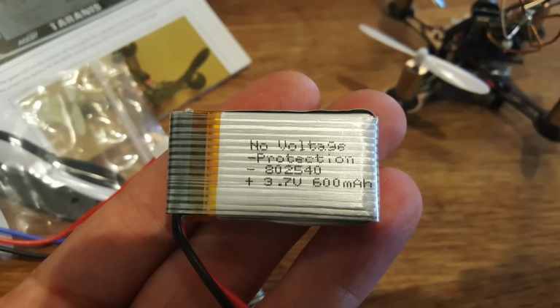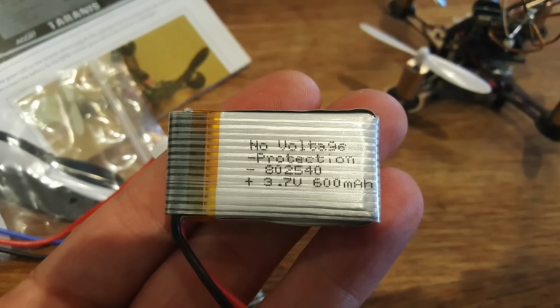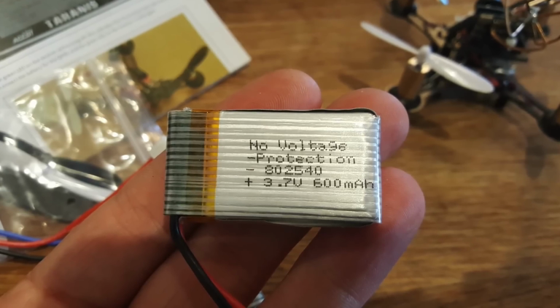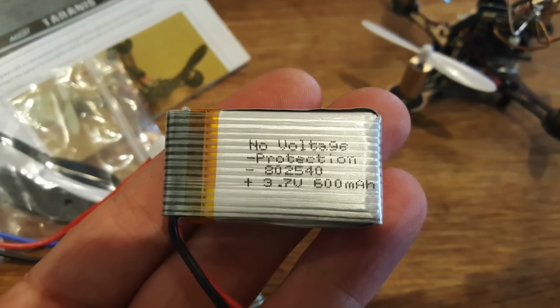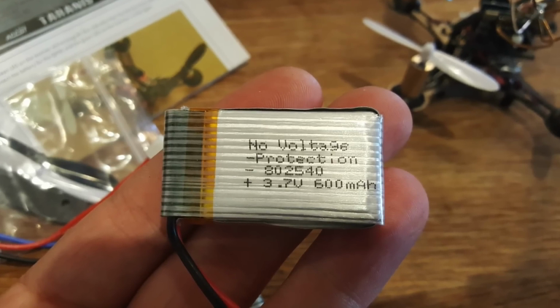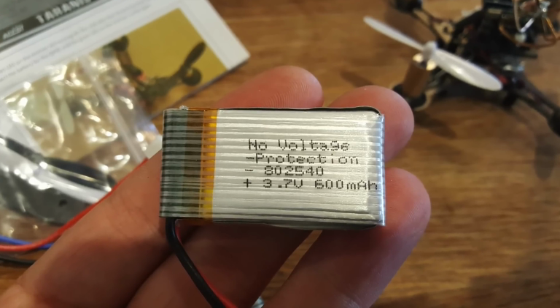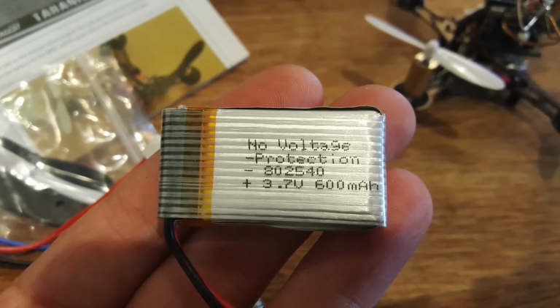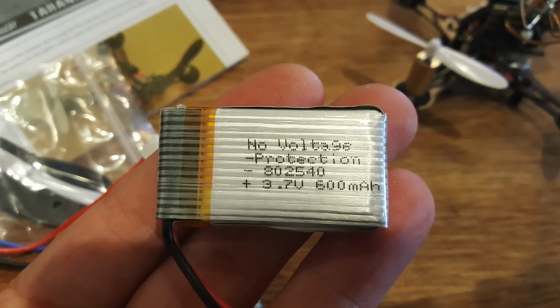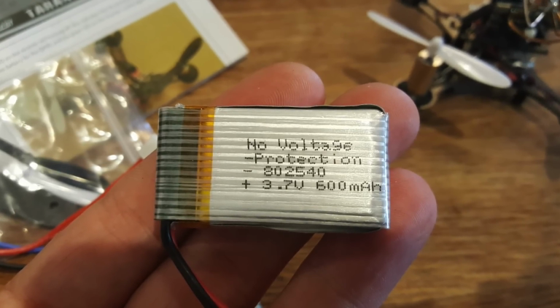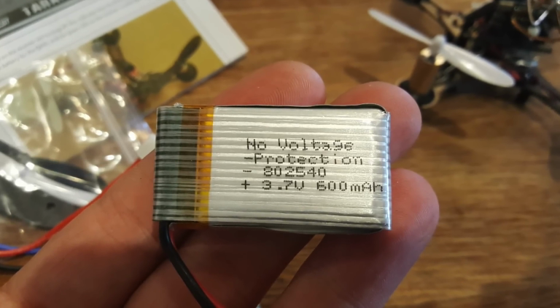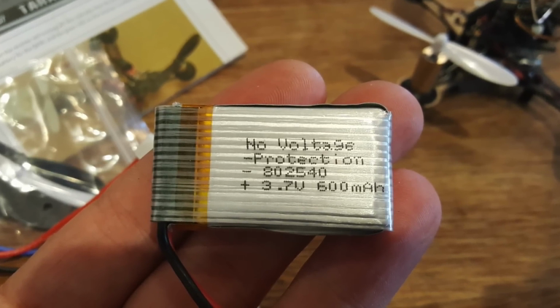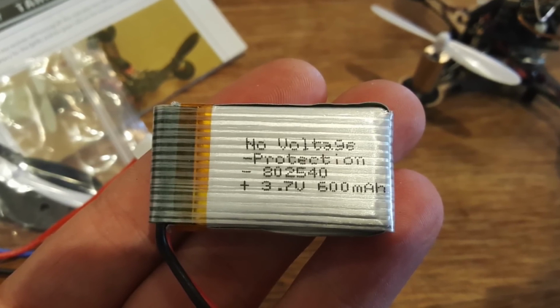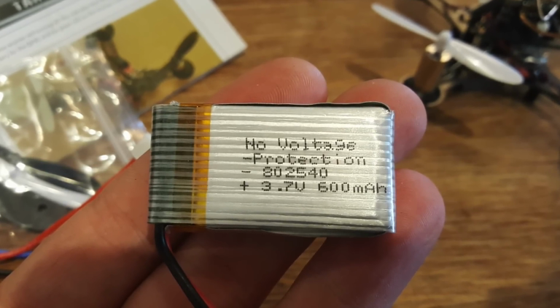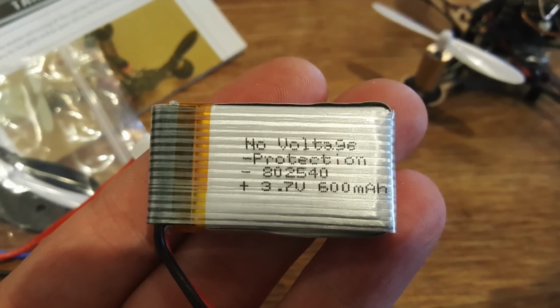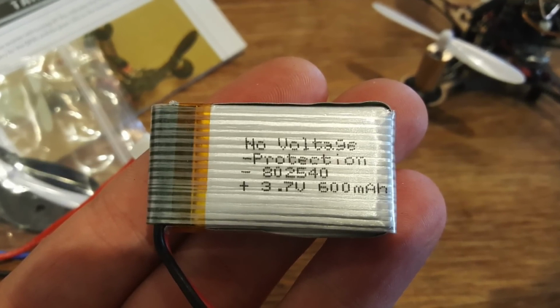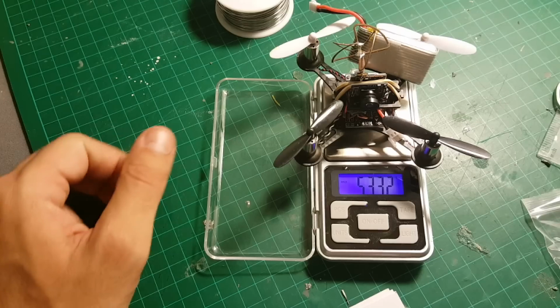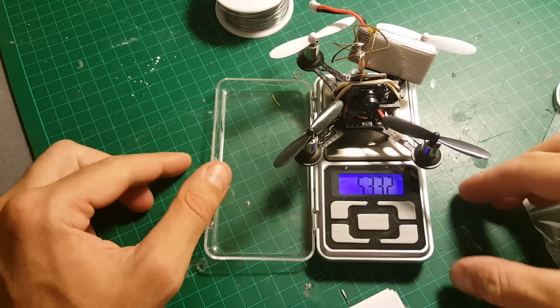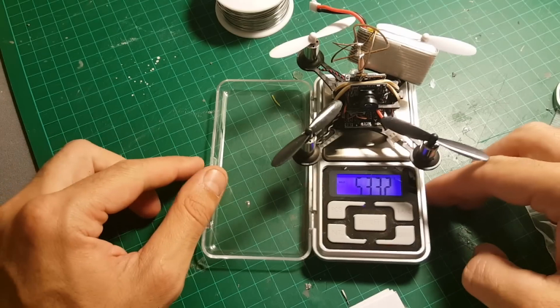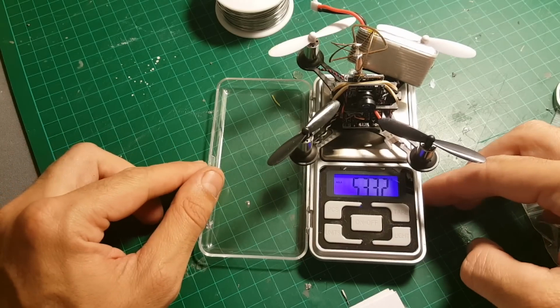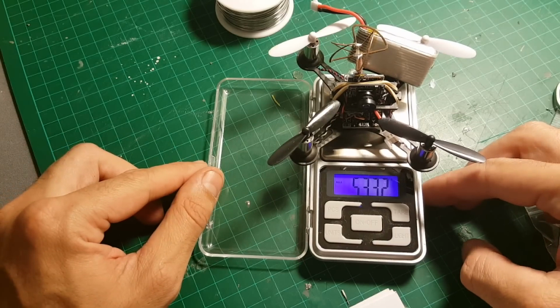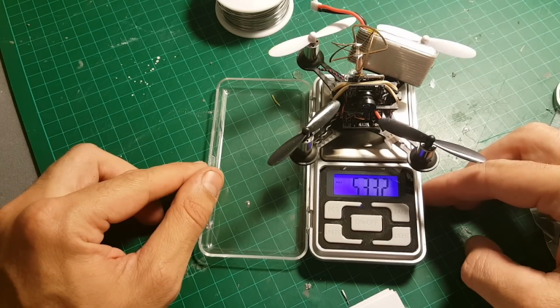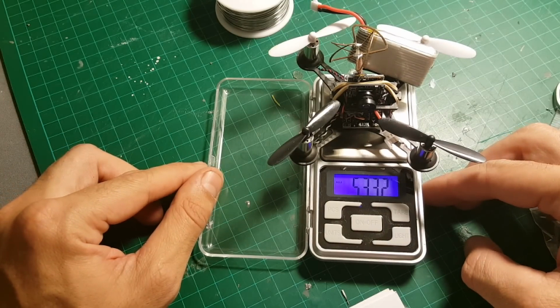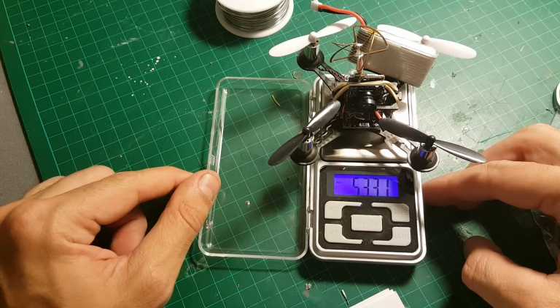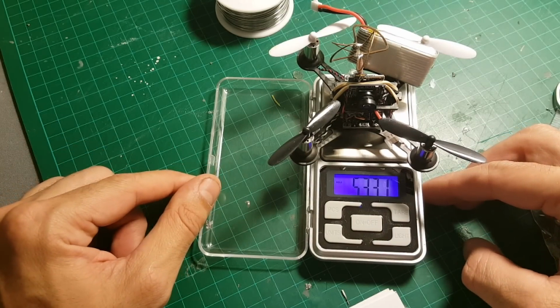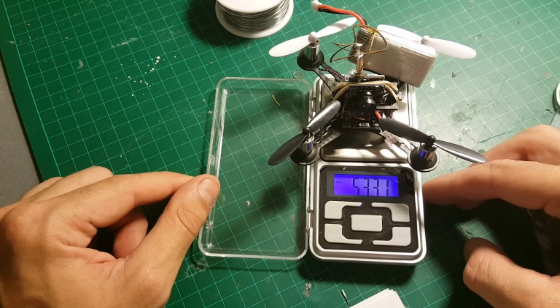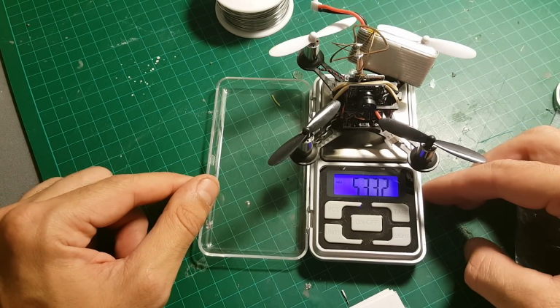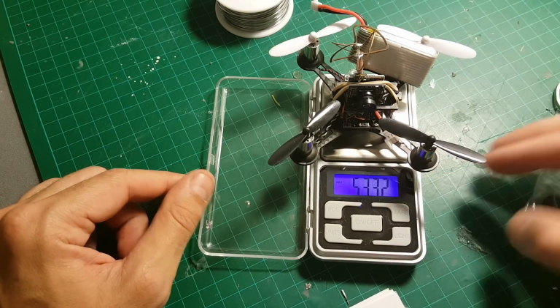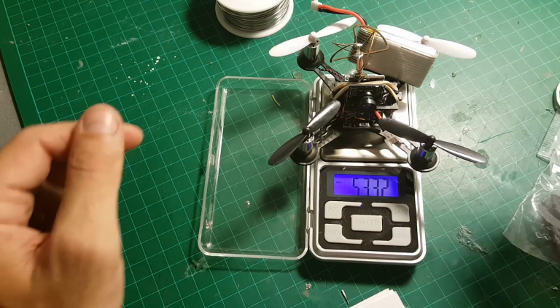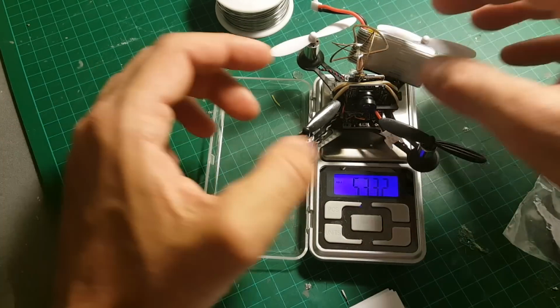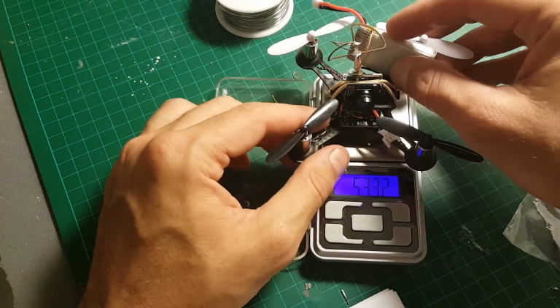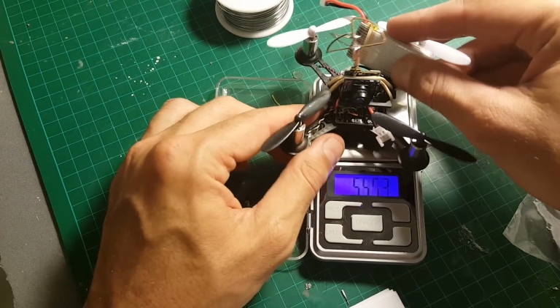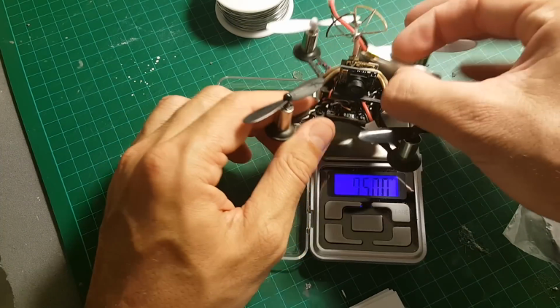The batteries included are one-cell 600 mAh batteries. The weight of the quadcopter is about 53.3 grams, which is extremely light.